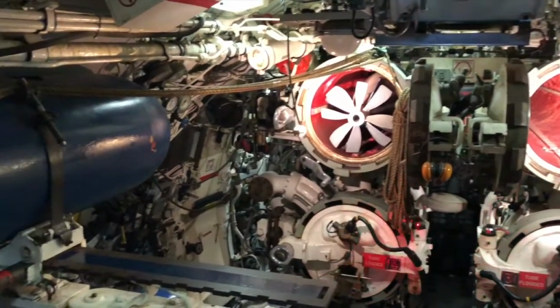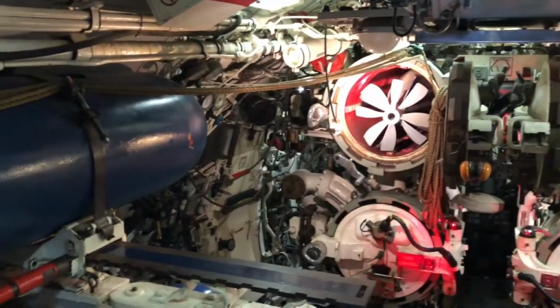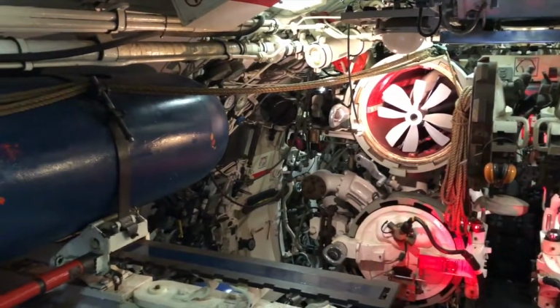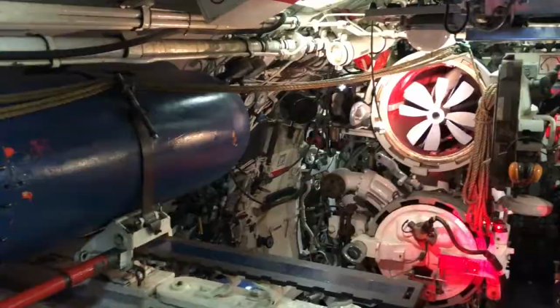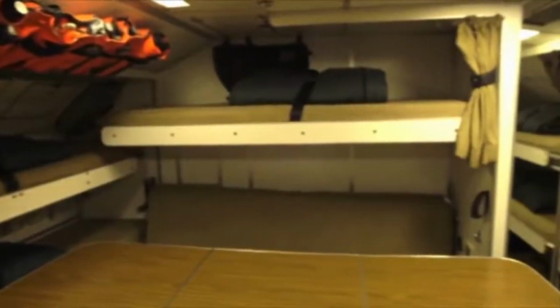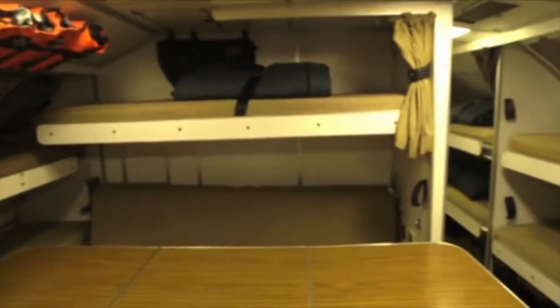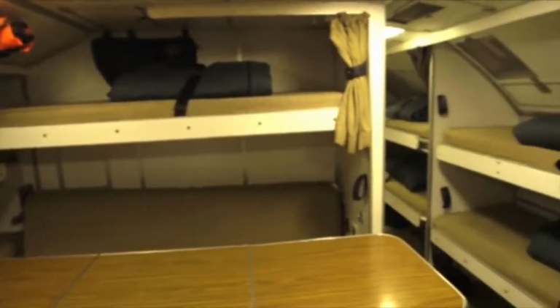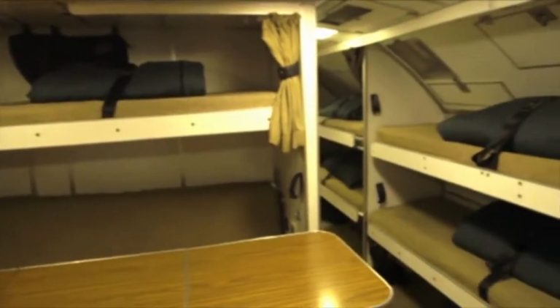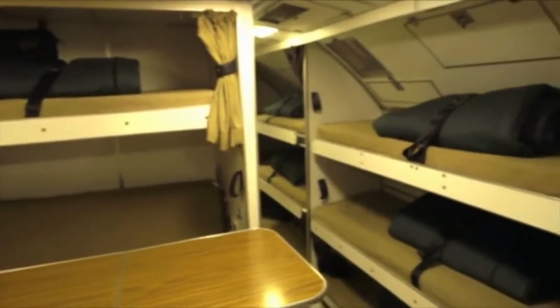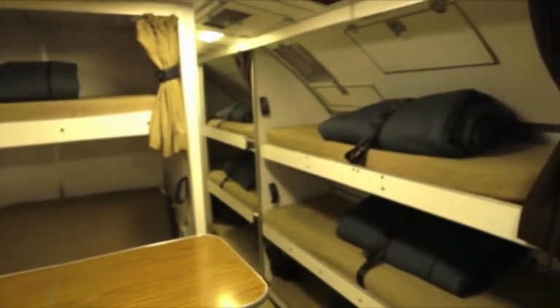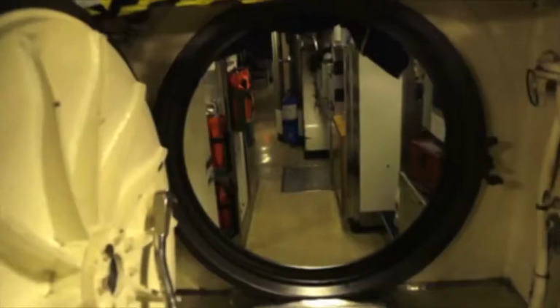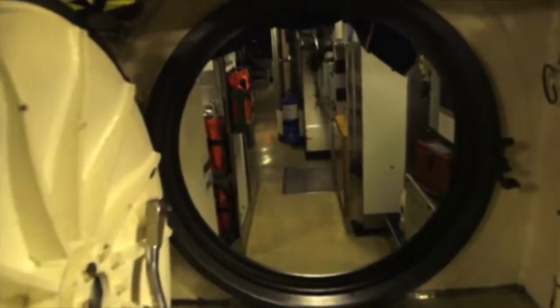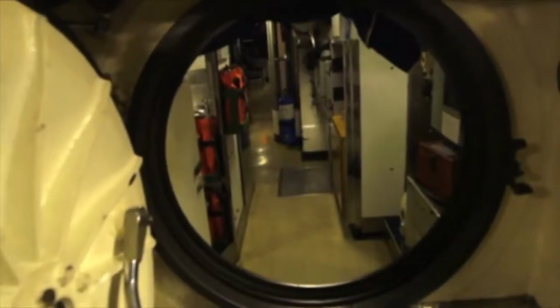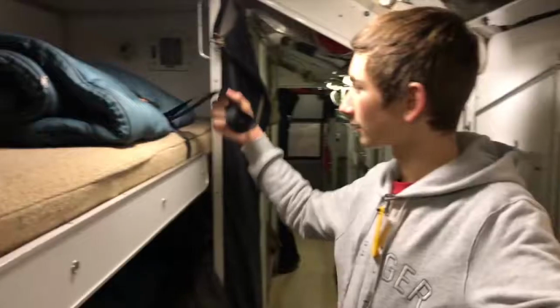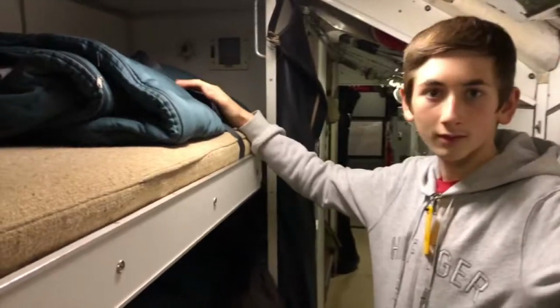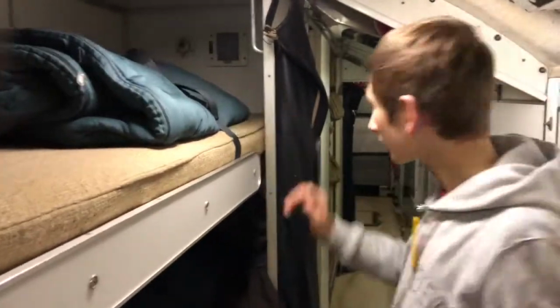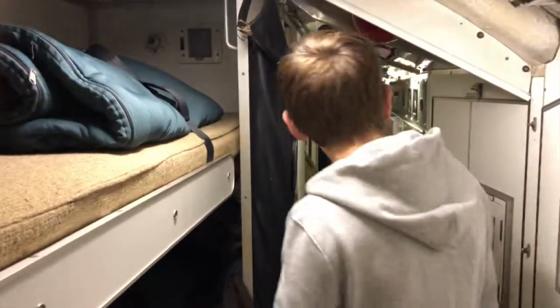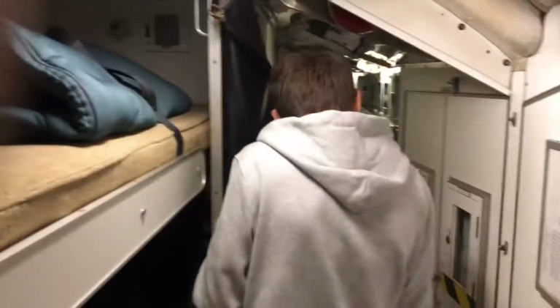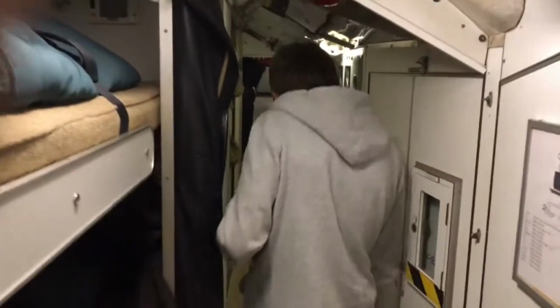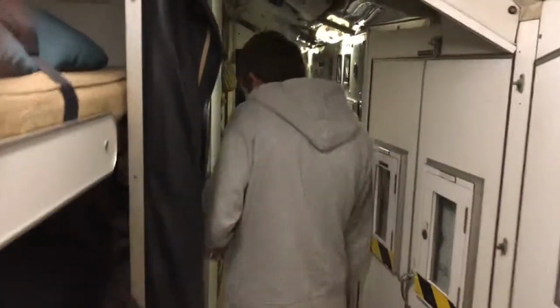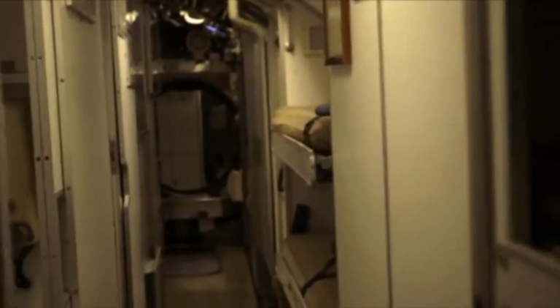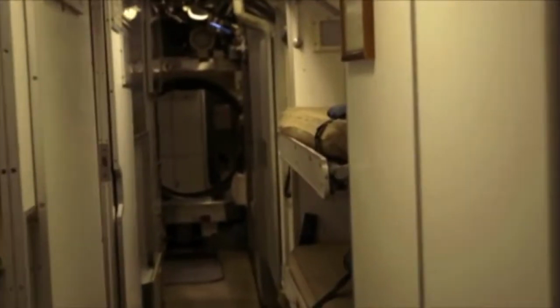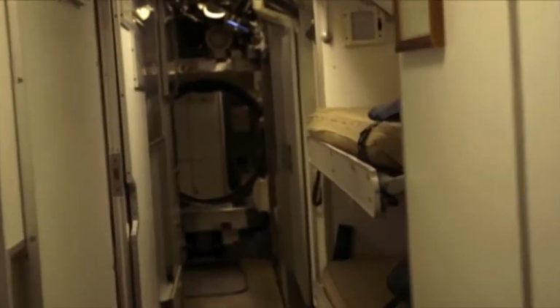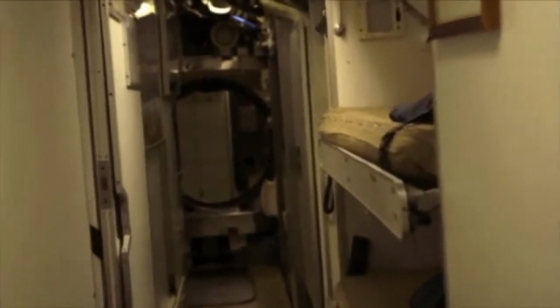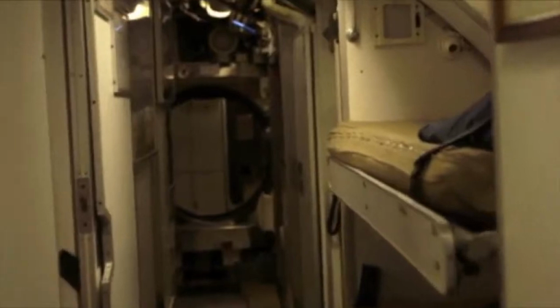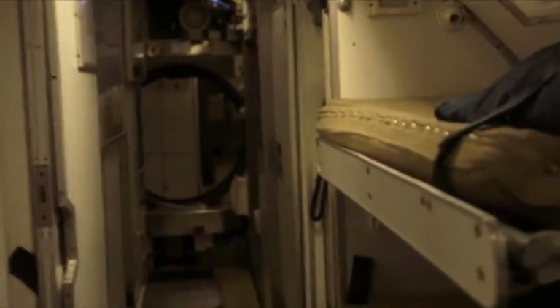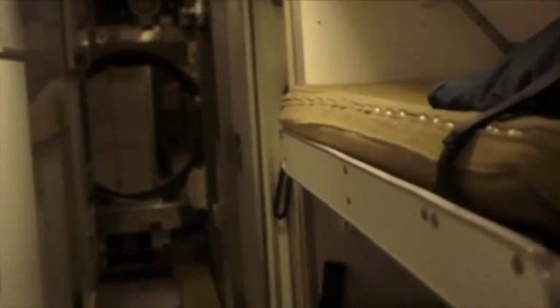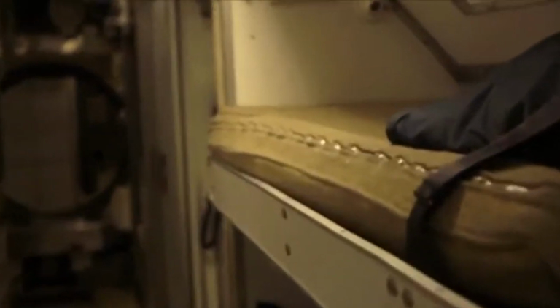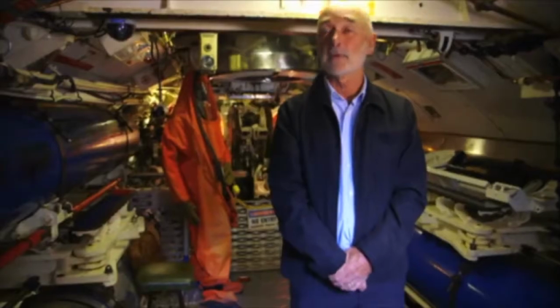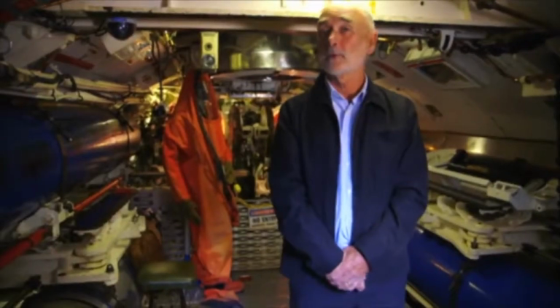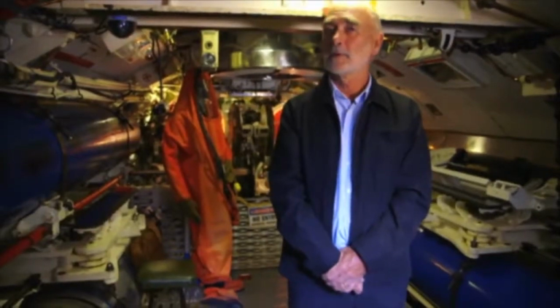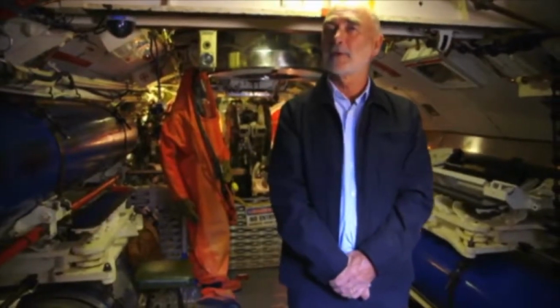The crew of the submarine was about 63, but on some occasions it used to be up to about 83. There weren't enough bunks on board for the entire crew, so in some cases we would share bunks — not at the same time, I'd like to say.